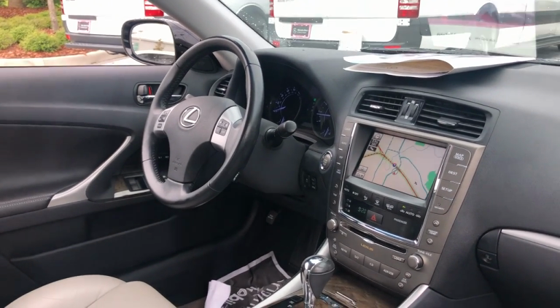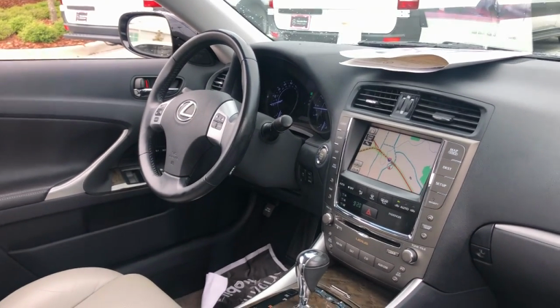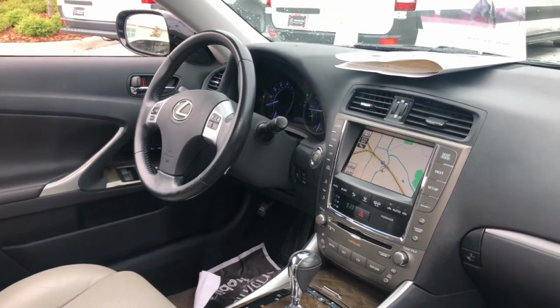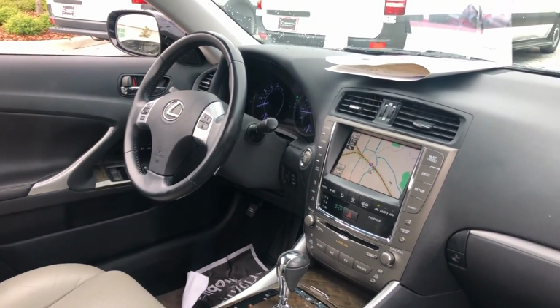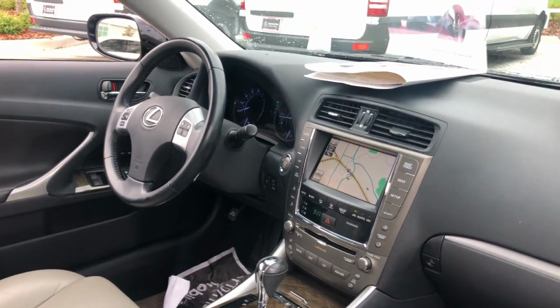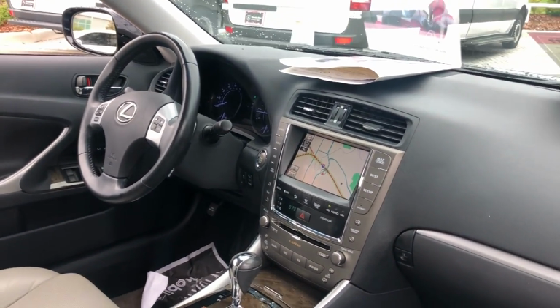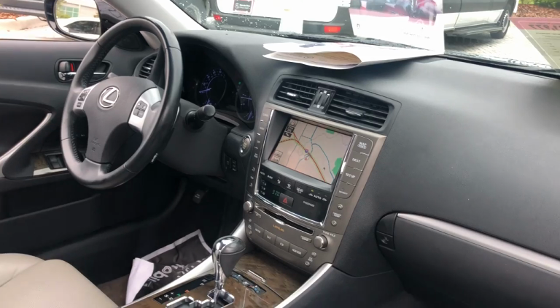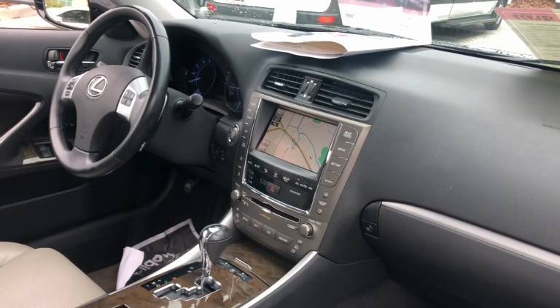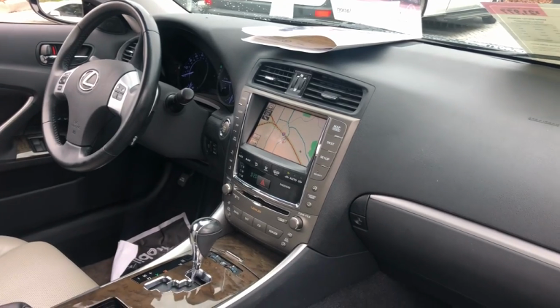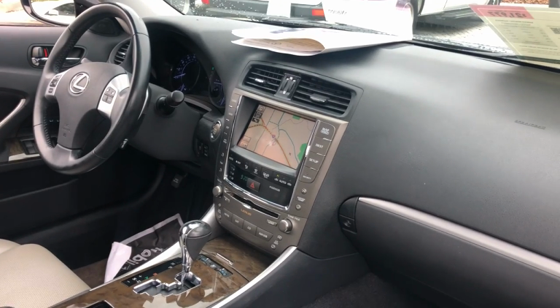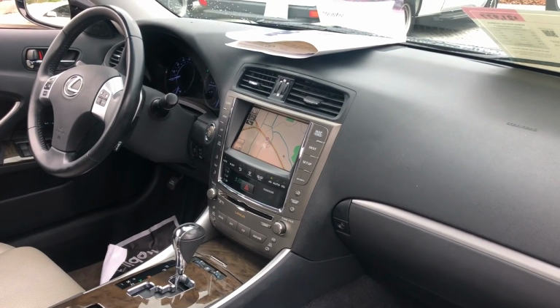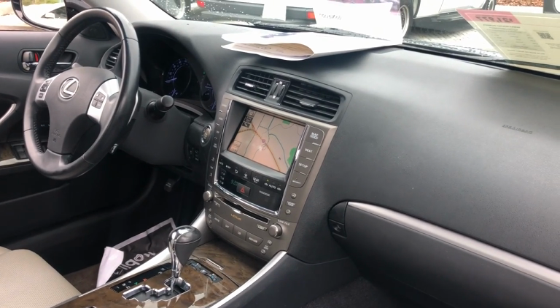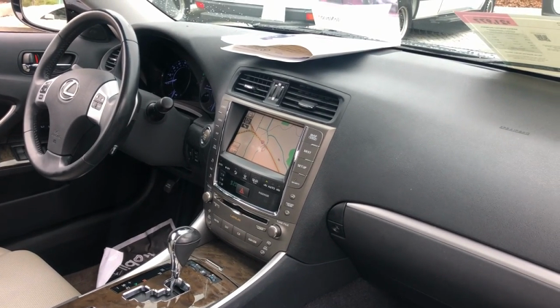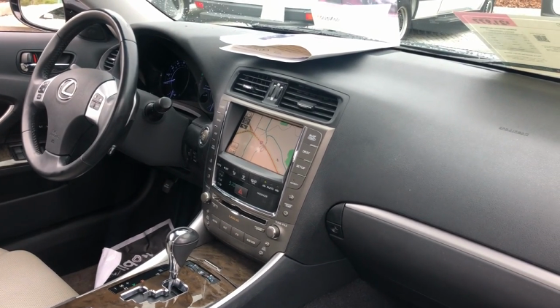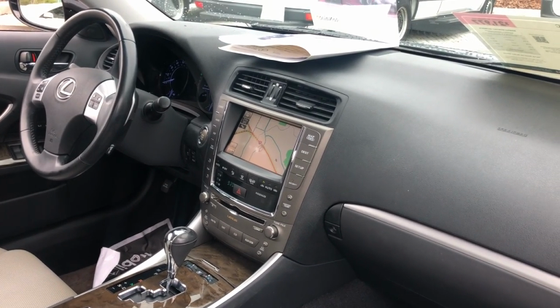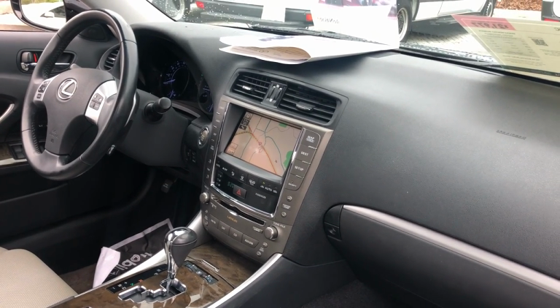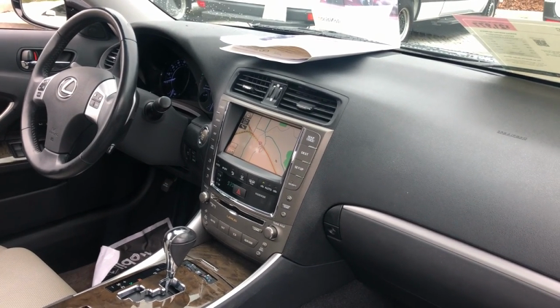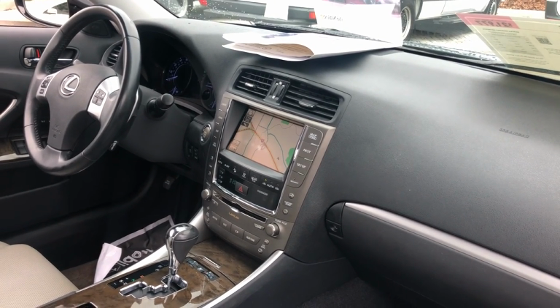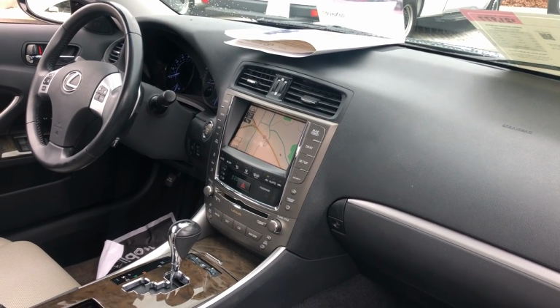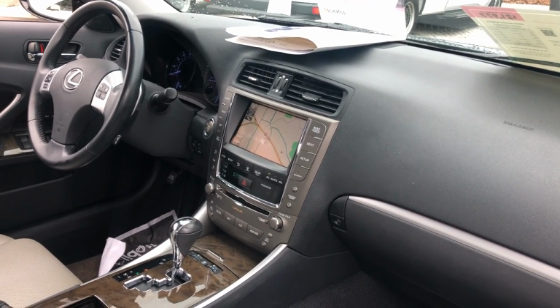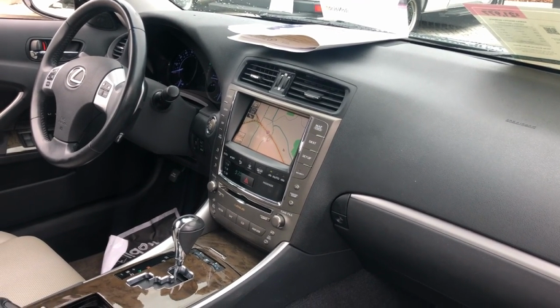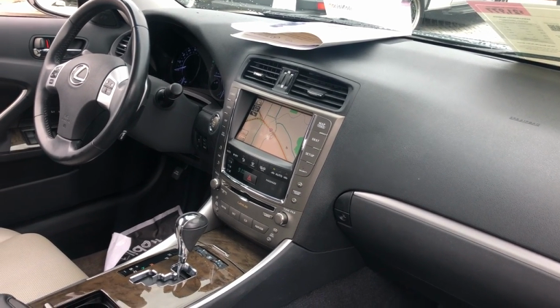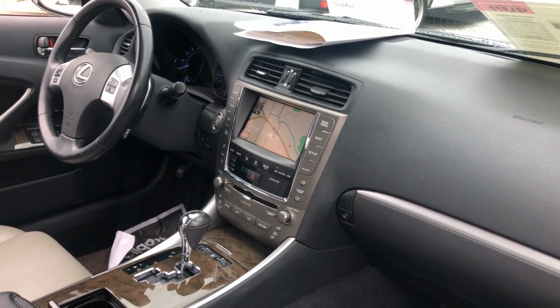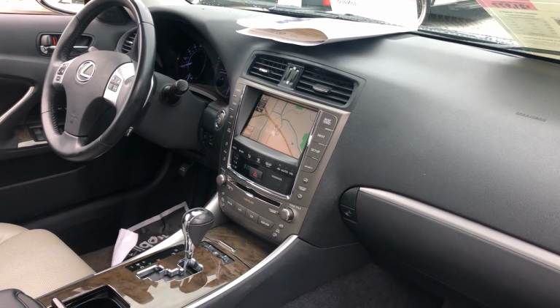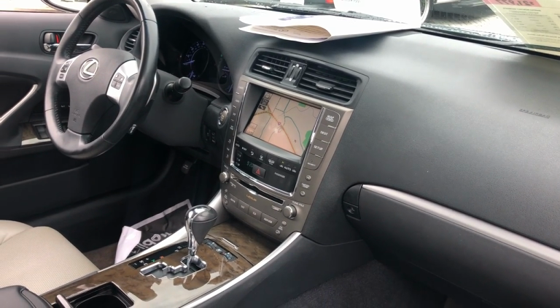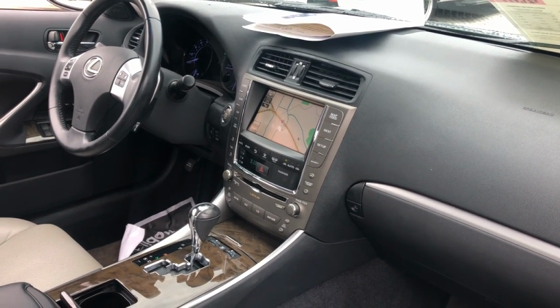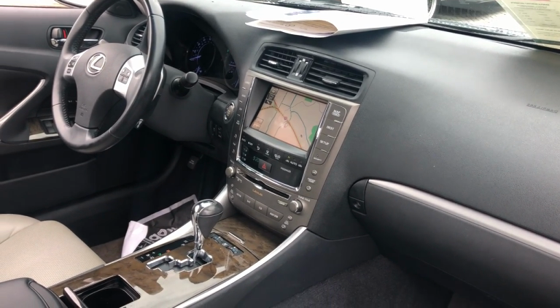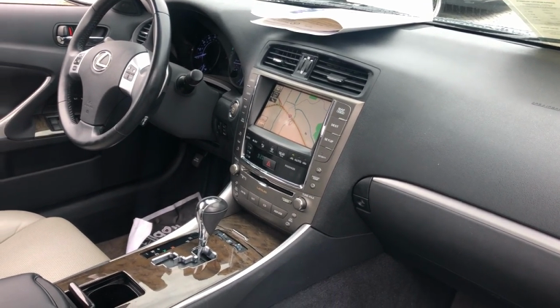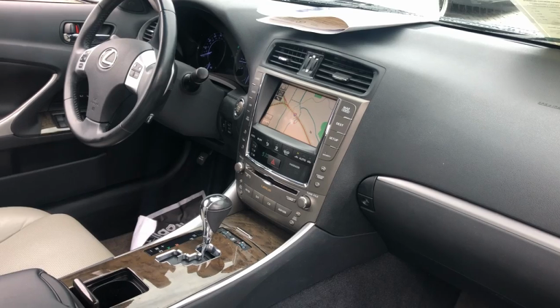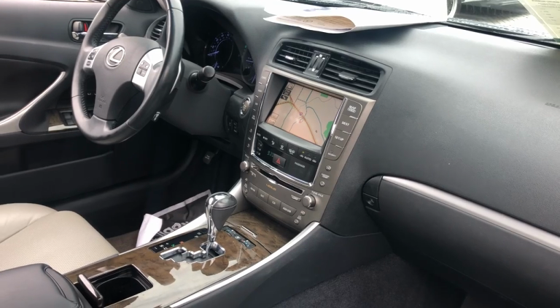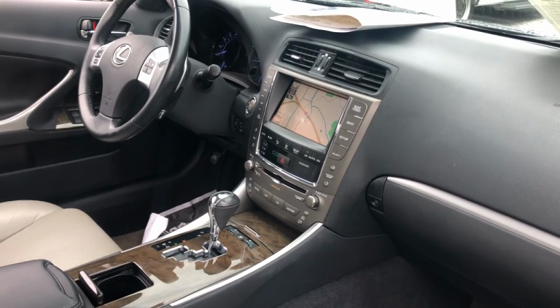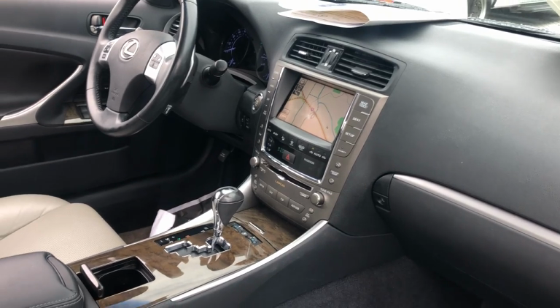Bluetooth for your cell phone, traction control, push-button start, navigation, in-dash CD changer, heated seats.